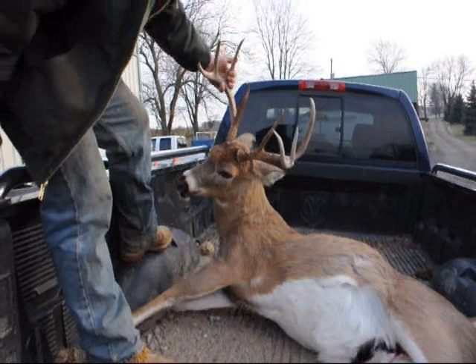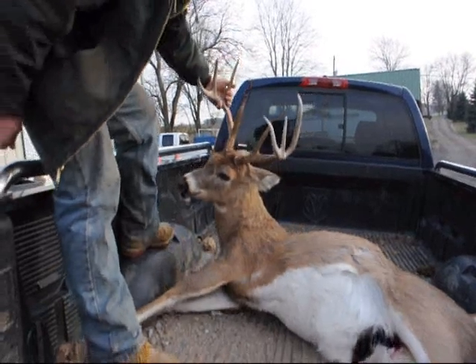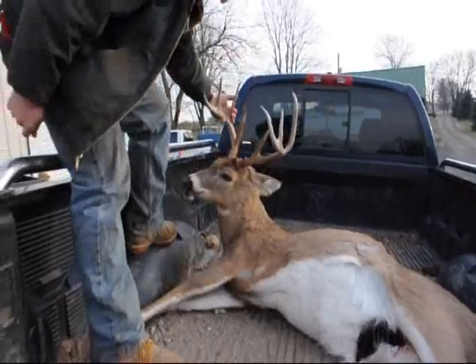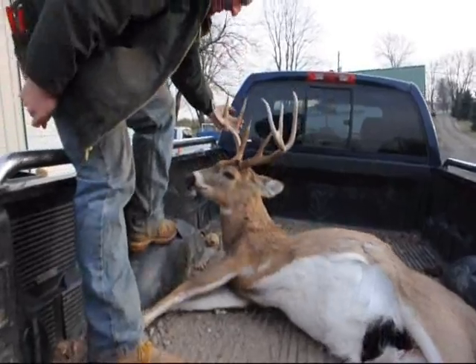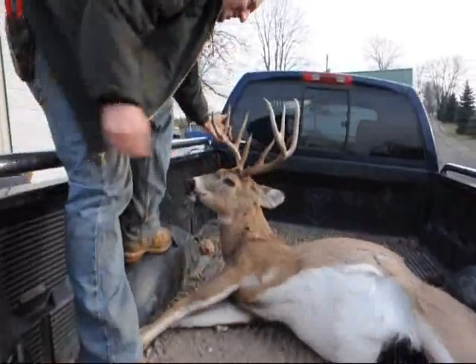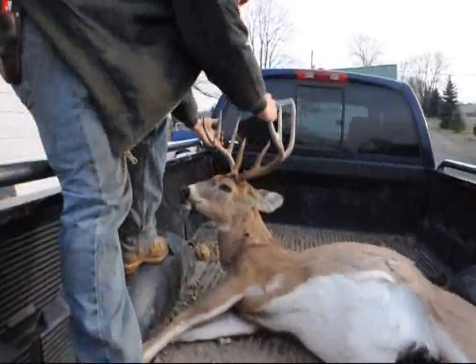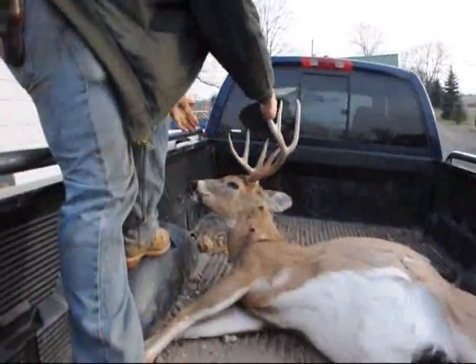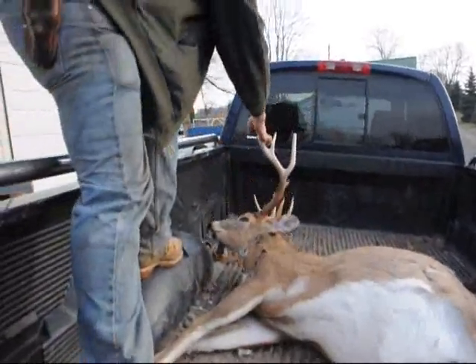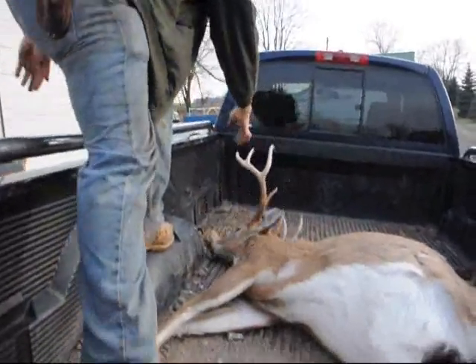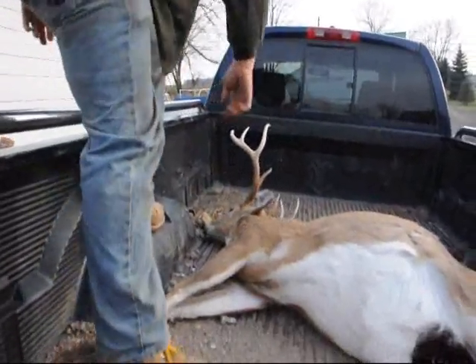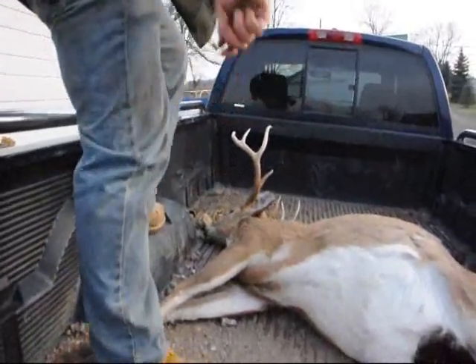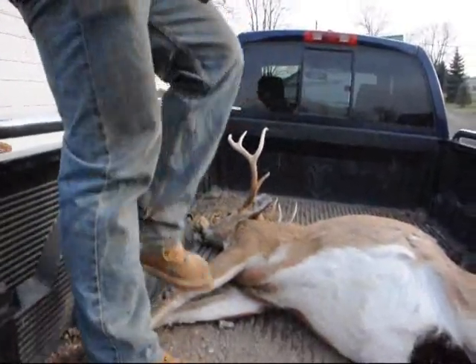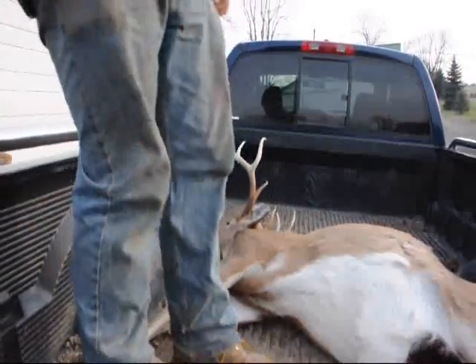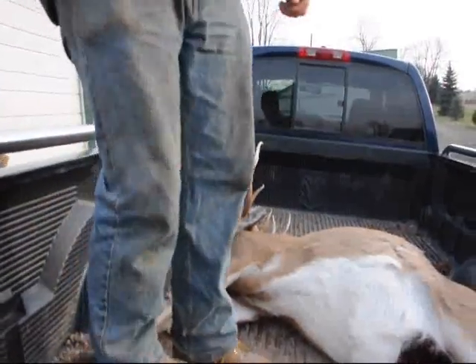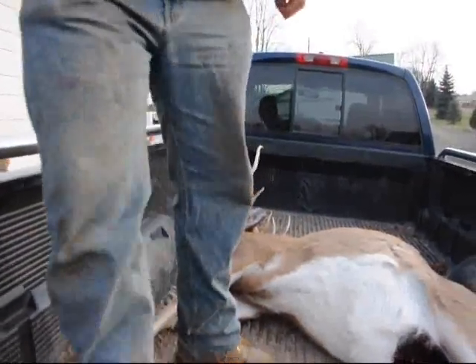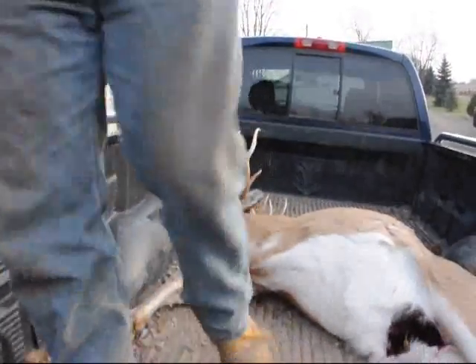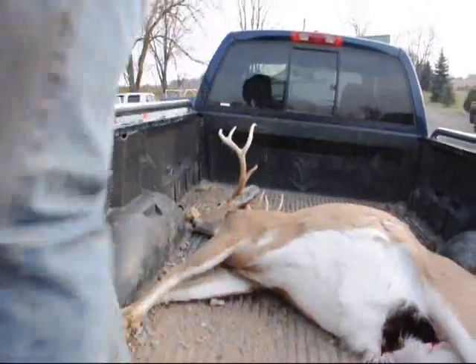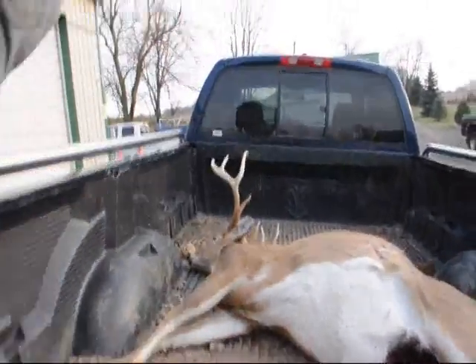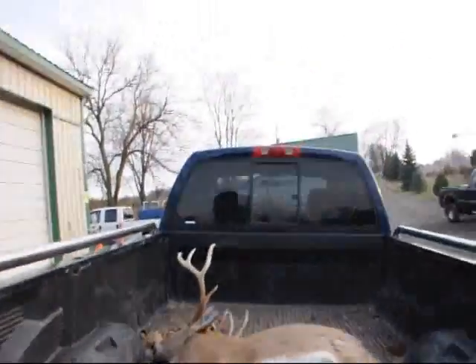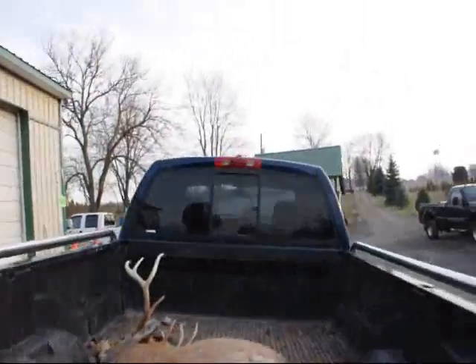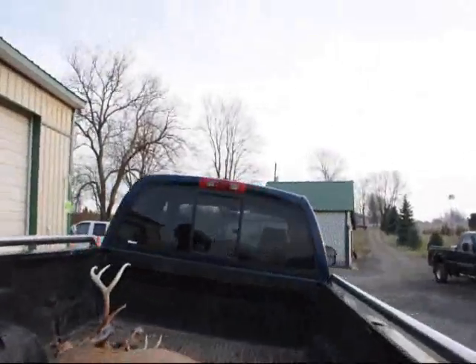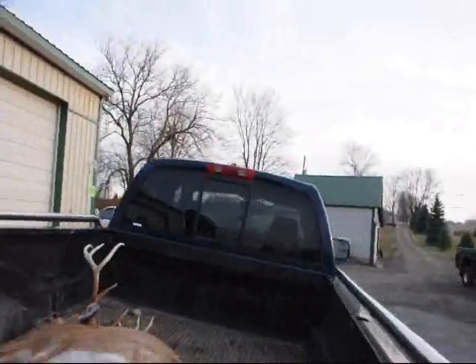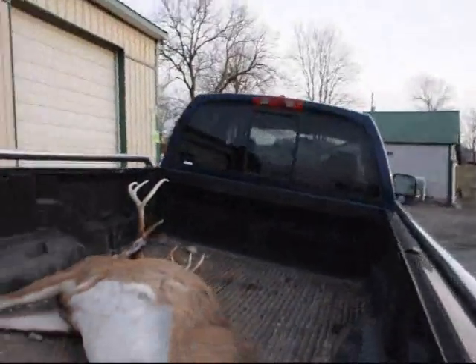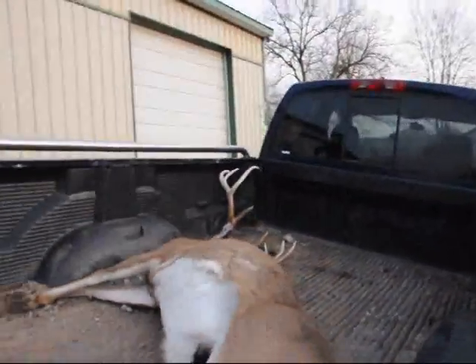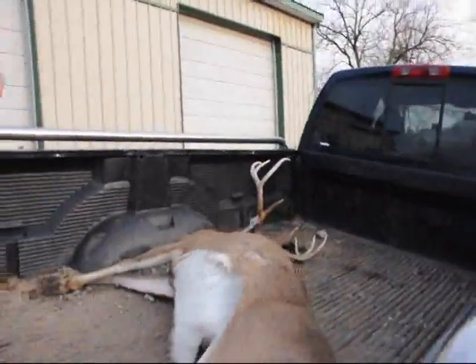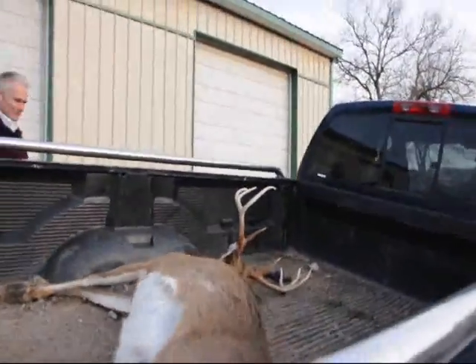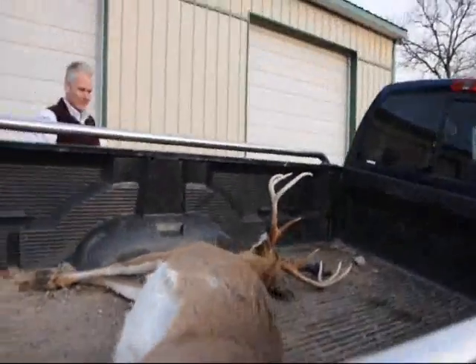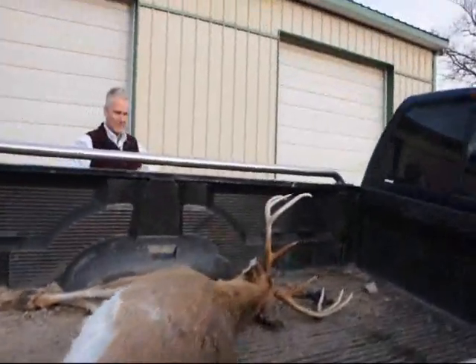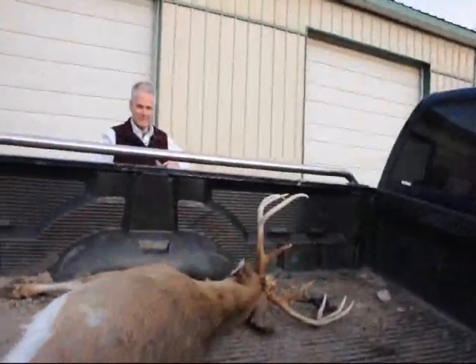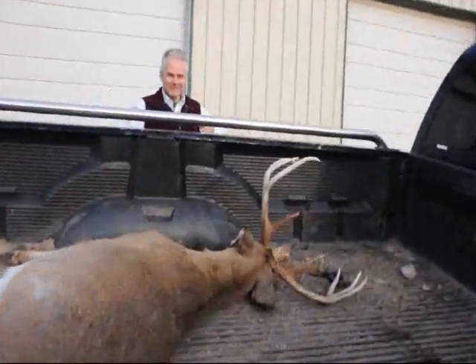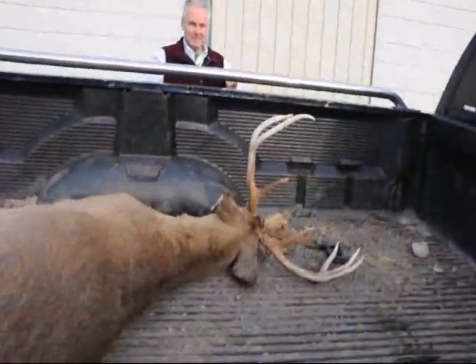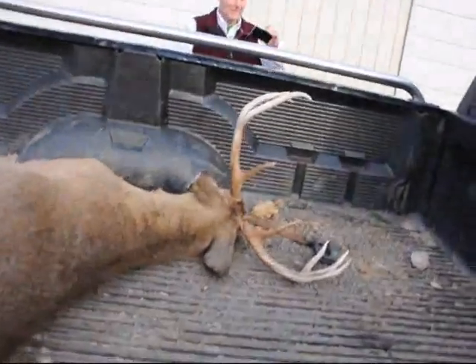This is Jamie with his deer he just picked up. How big is that spread, Jamie? I don't know. That's going to be dinner tonight.